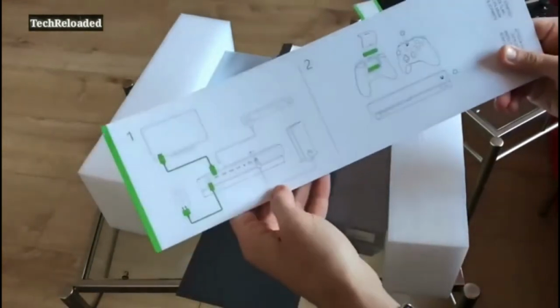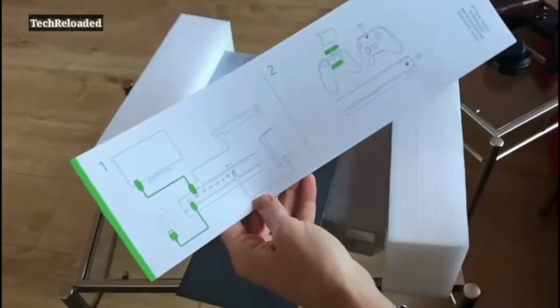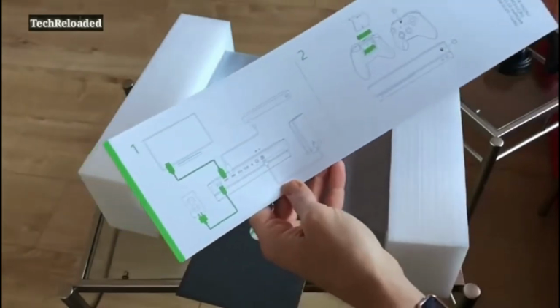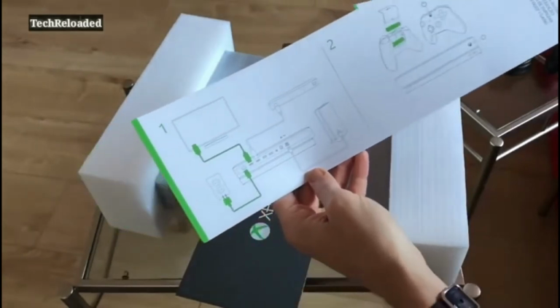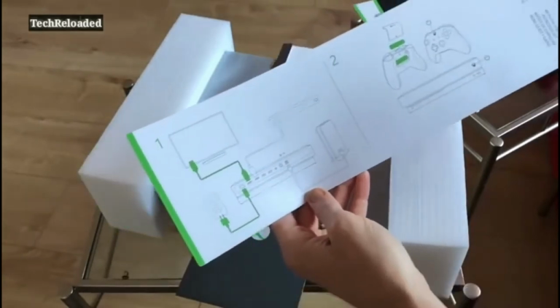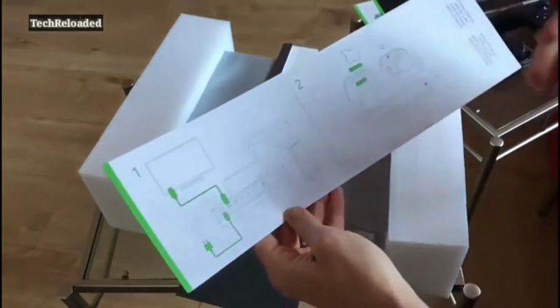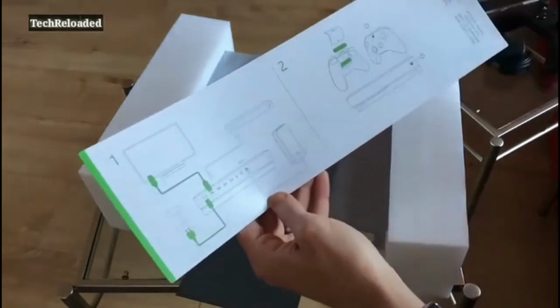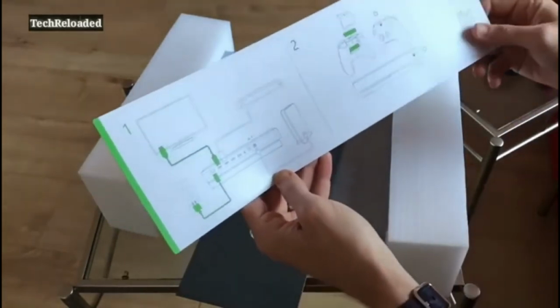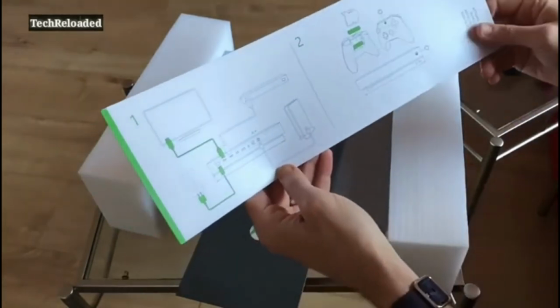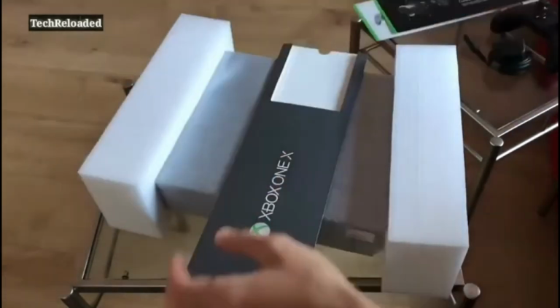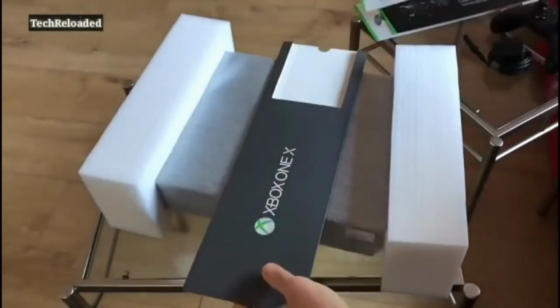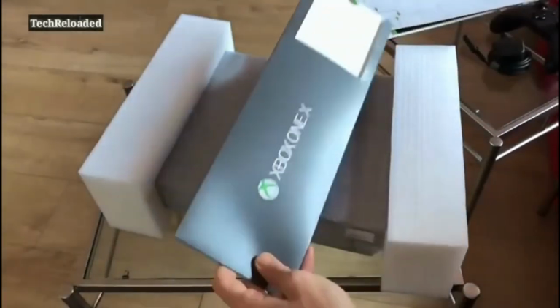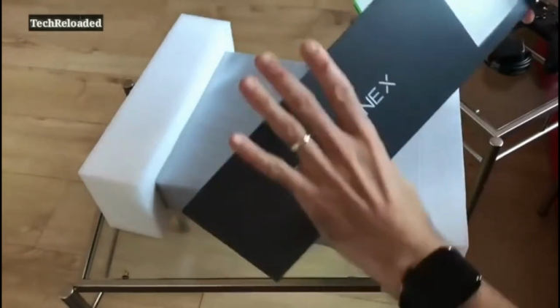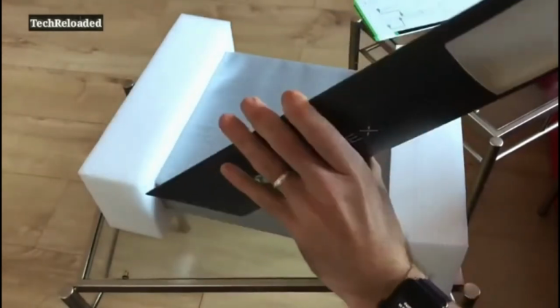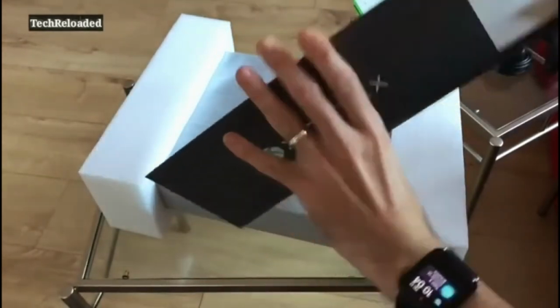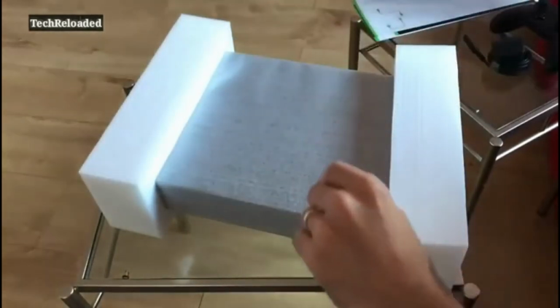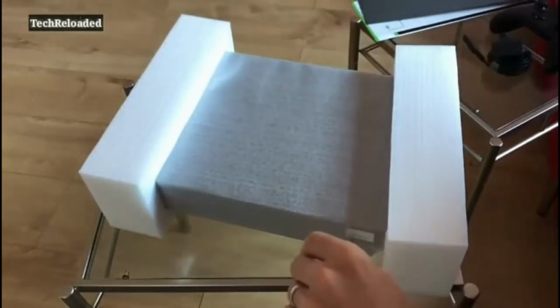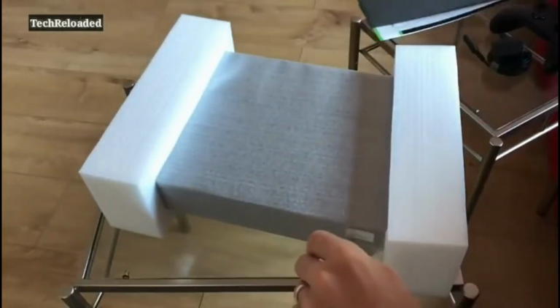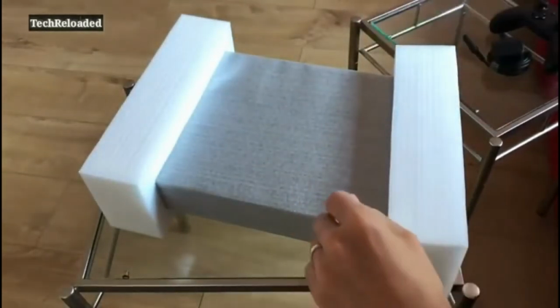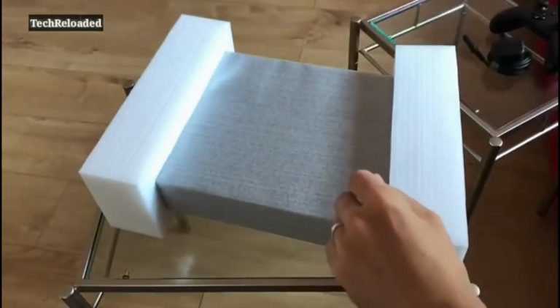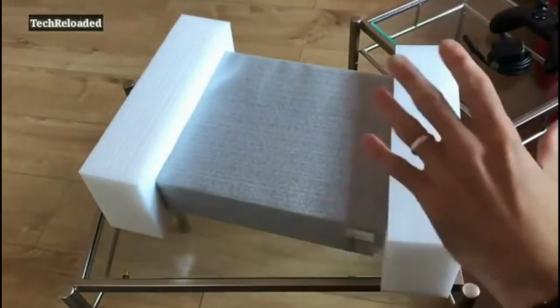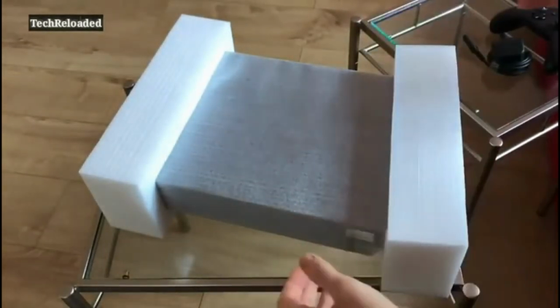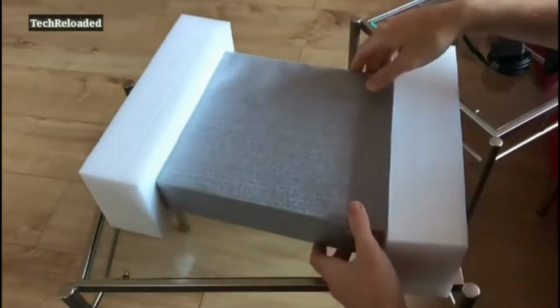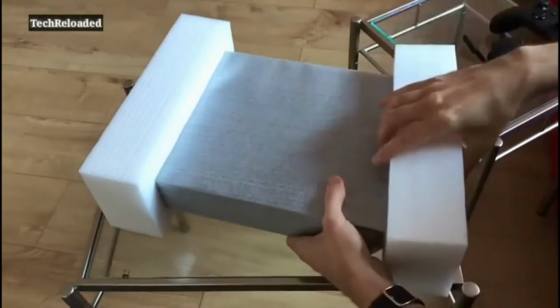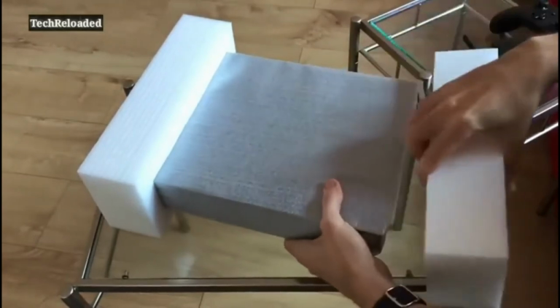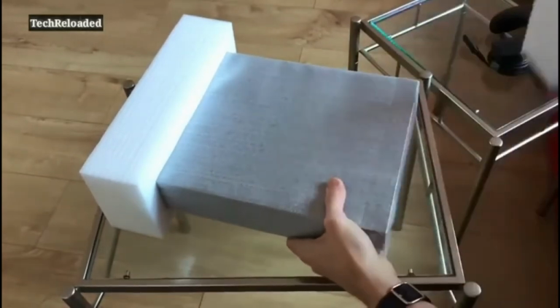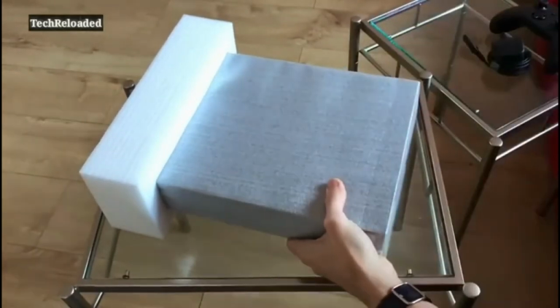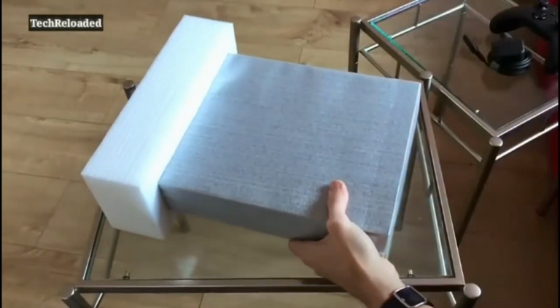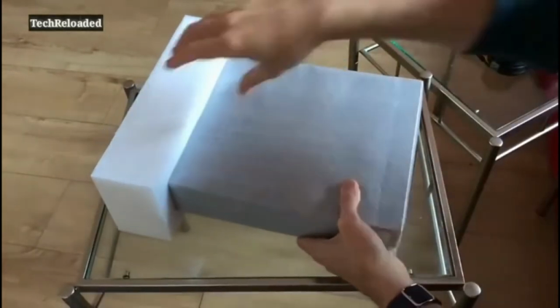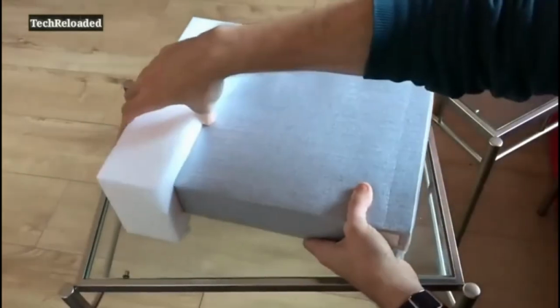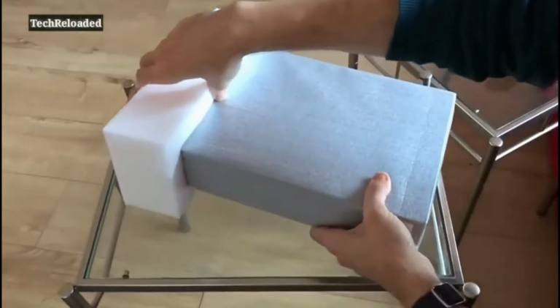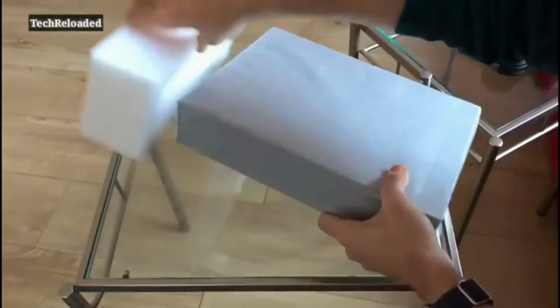And a quick startup guide to show you exactly how to plug the thing in, which is always handy. We'll check out all the ports and all the rest of it as well. So that's what you get in terms of the extra stuff — nice and streamlined. And here is the actual console itself.